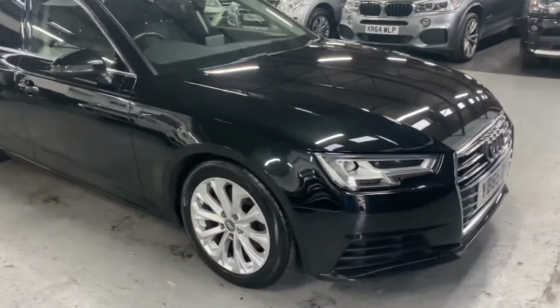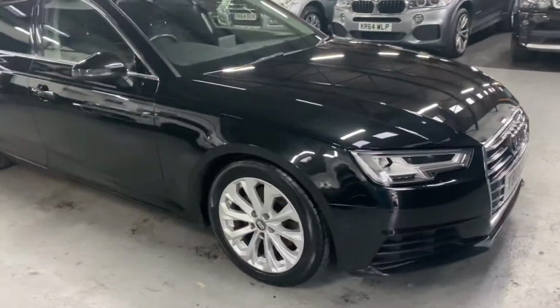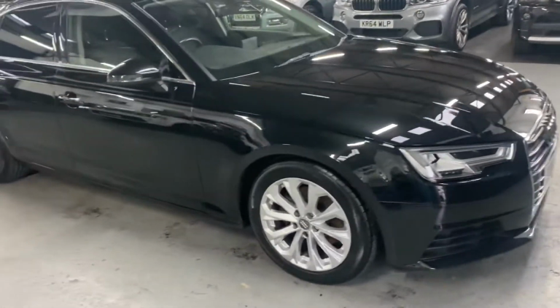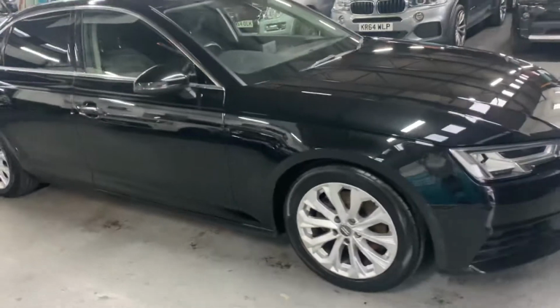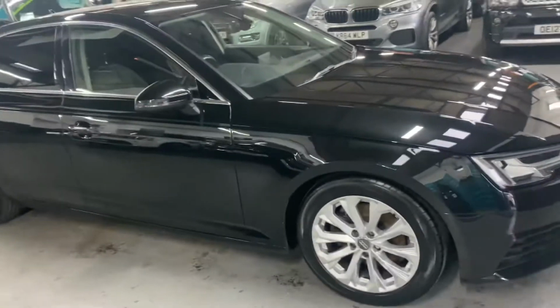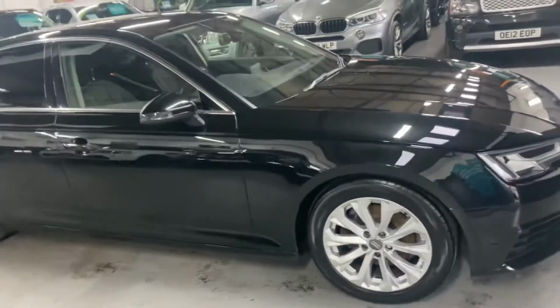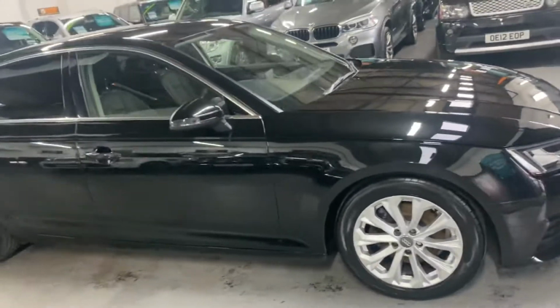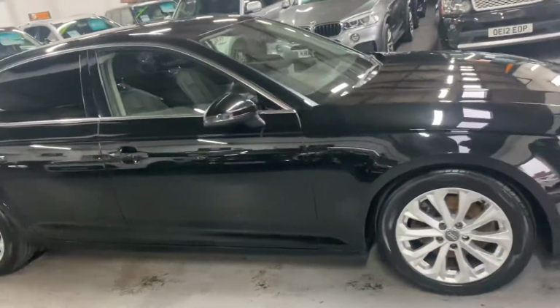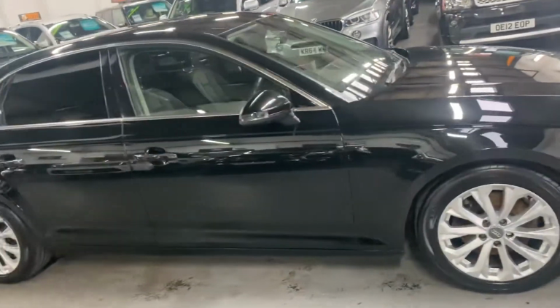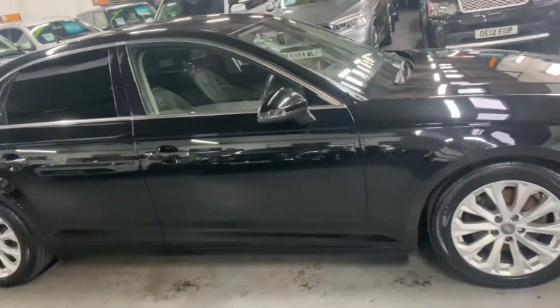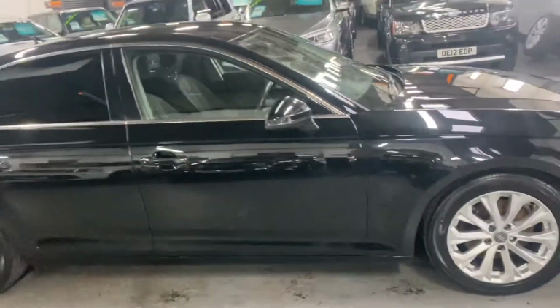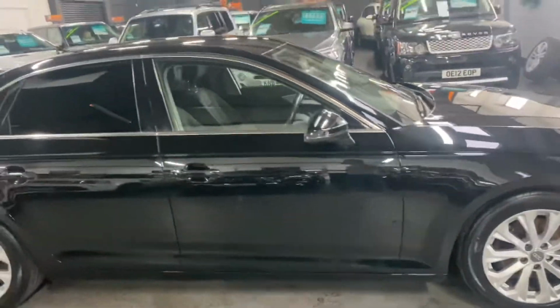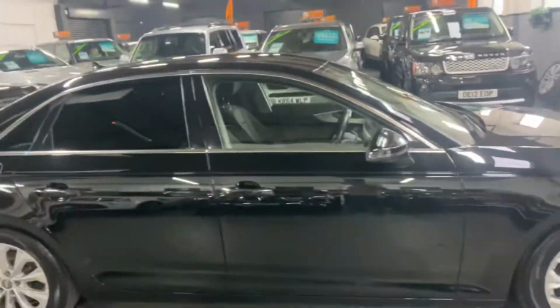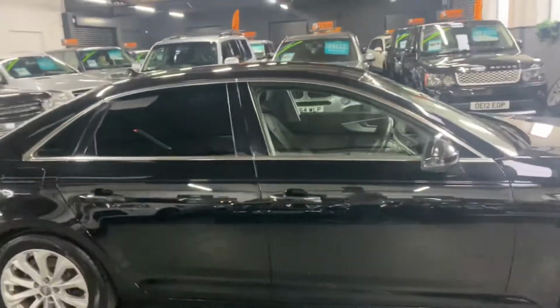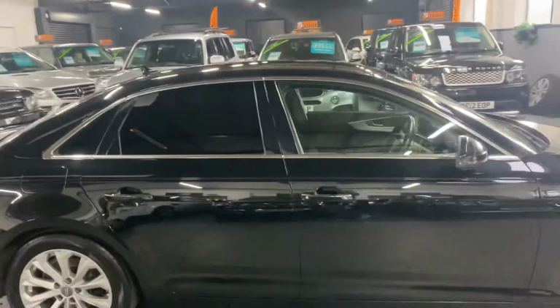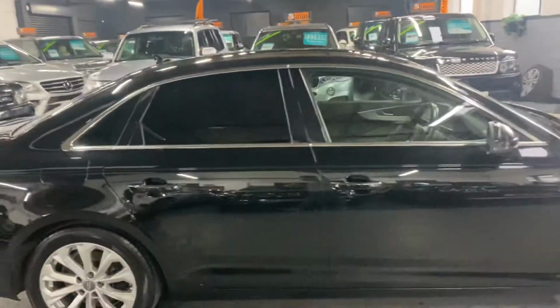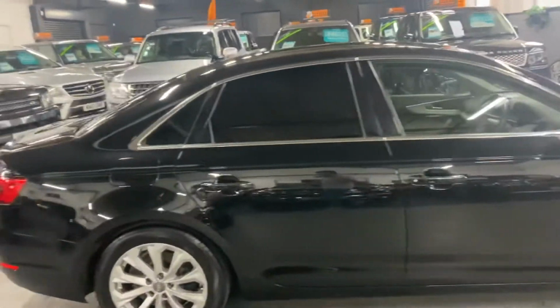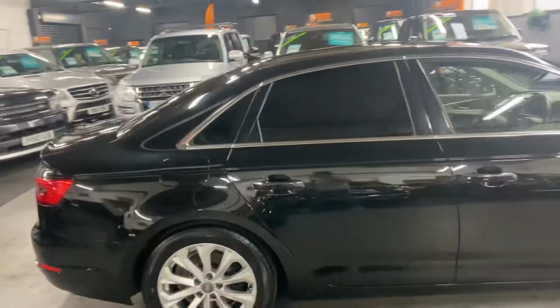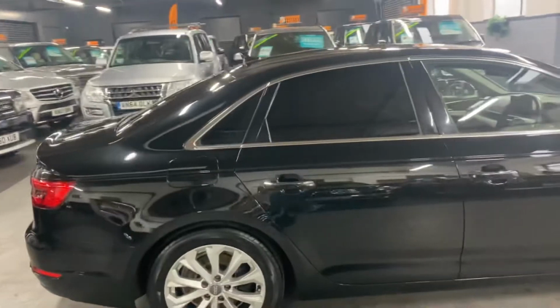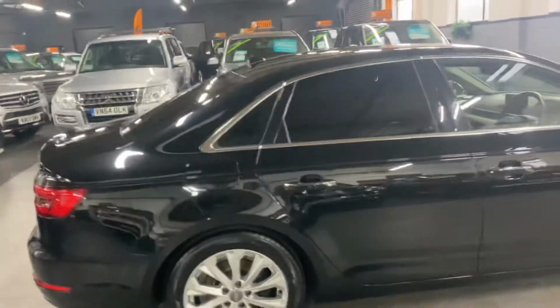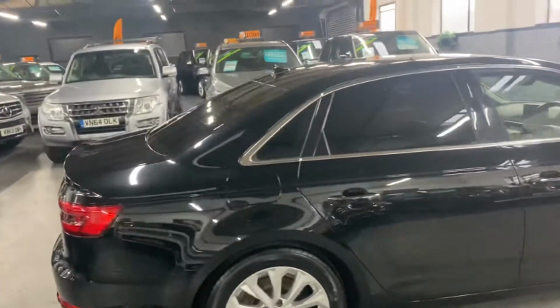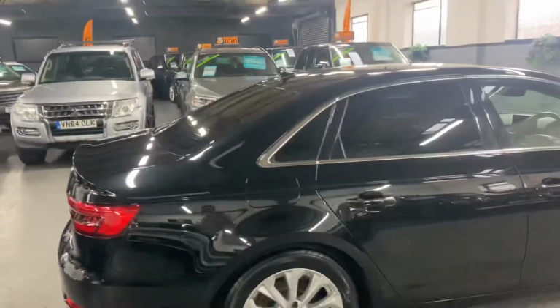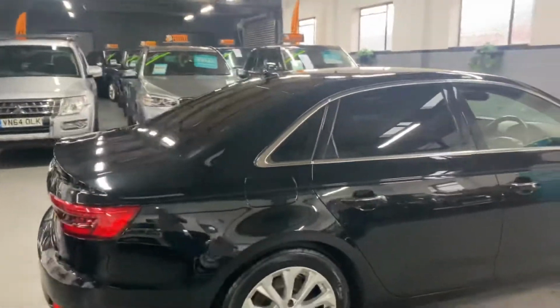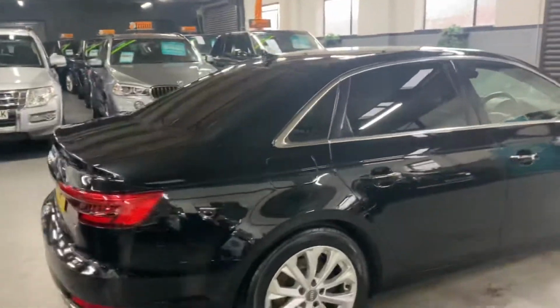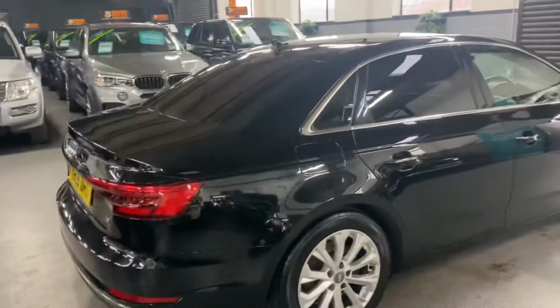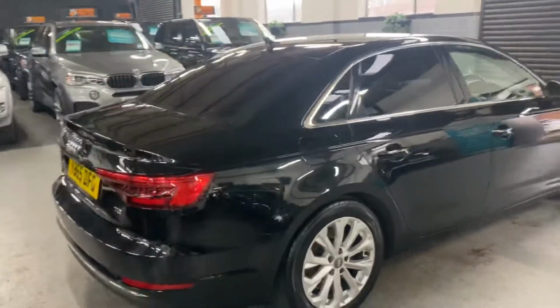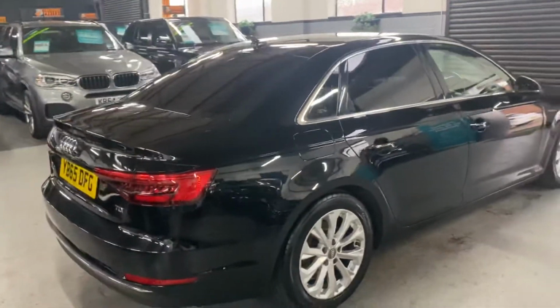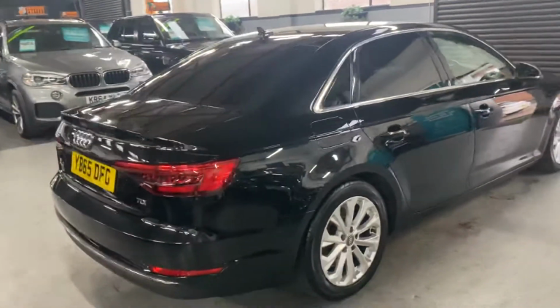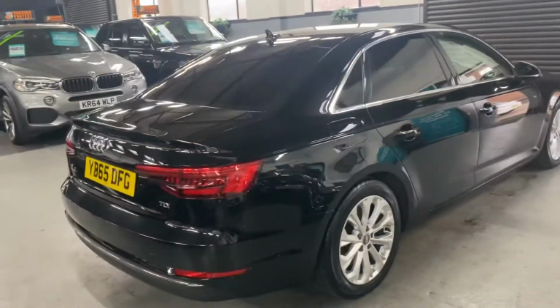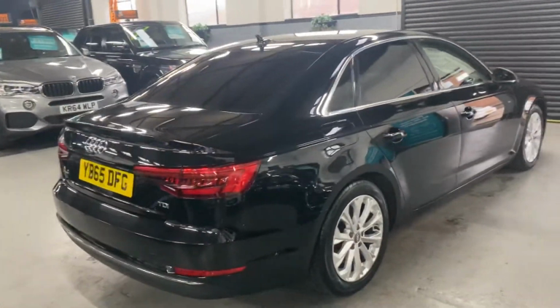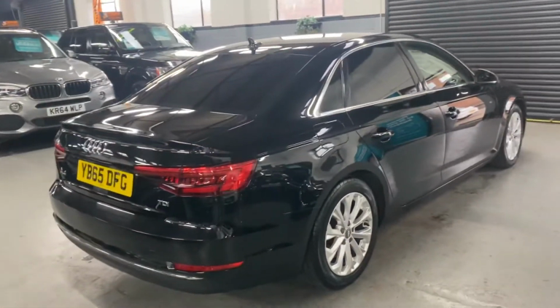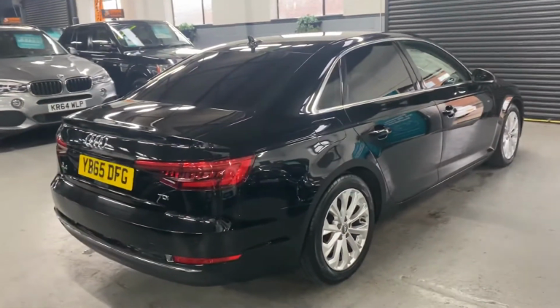Finished in black over black cloth interior, and the car has only covered 53,400 miles from new, and that's backed up with five services all the way to 49,000. So lovely provenance there on the service history side of things.